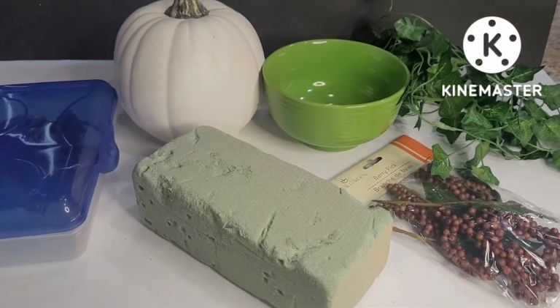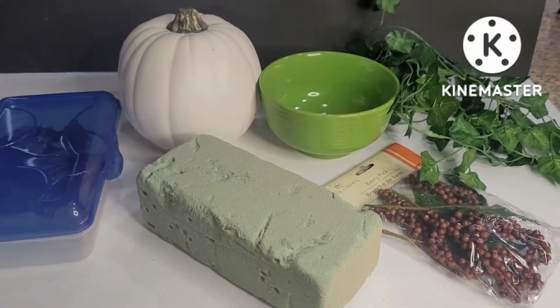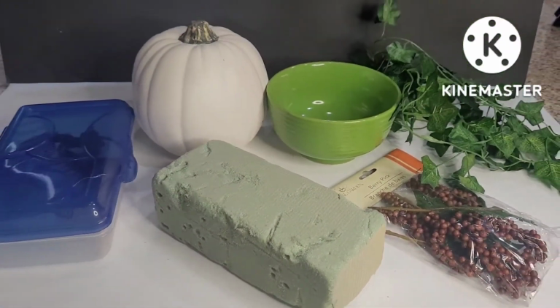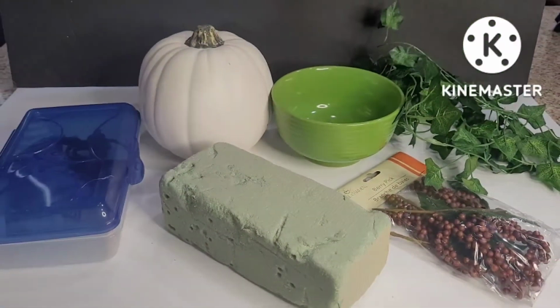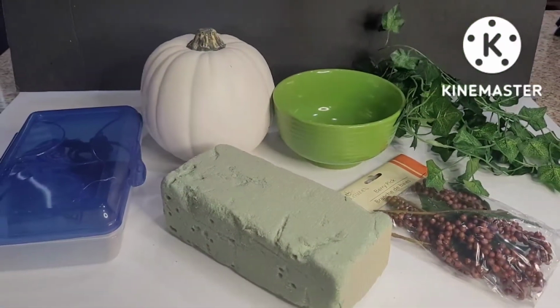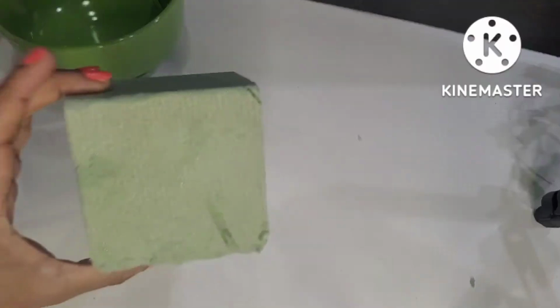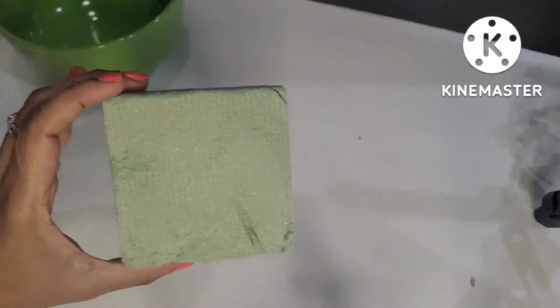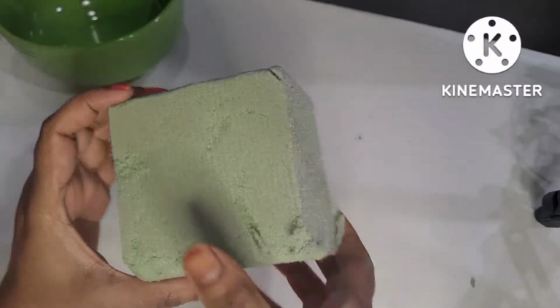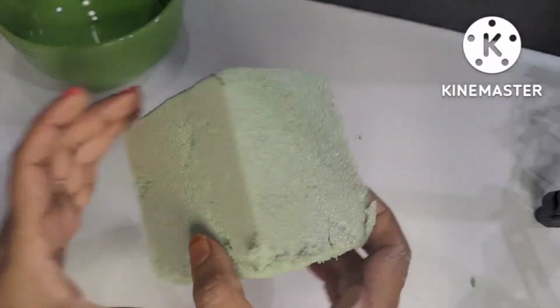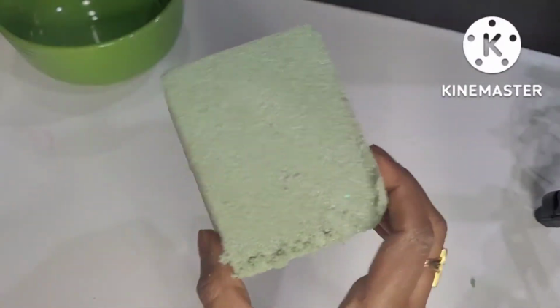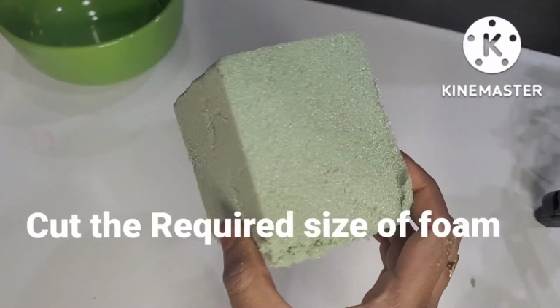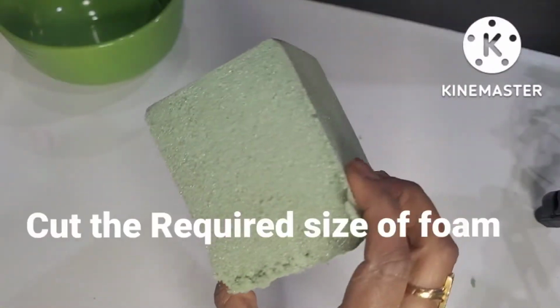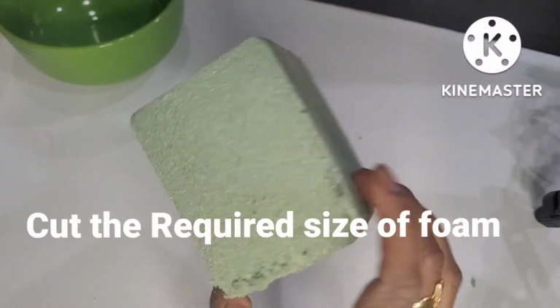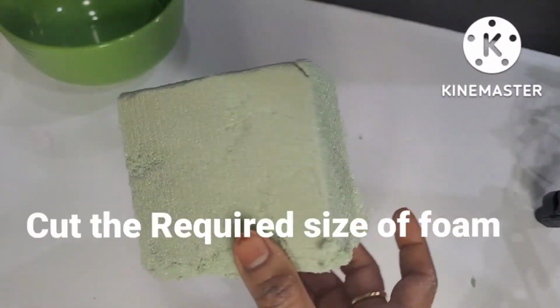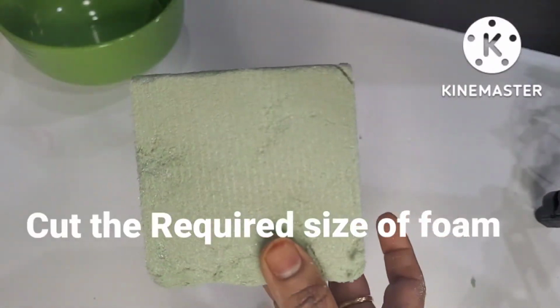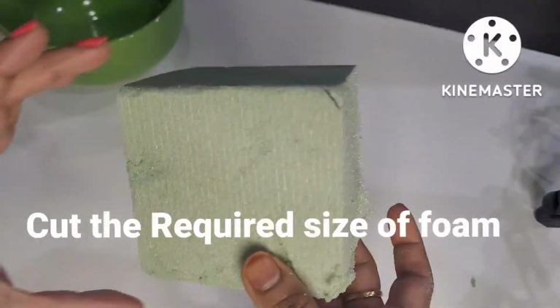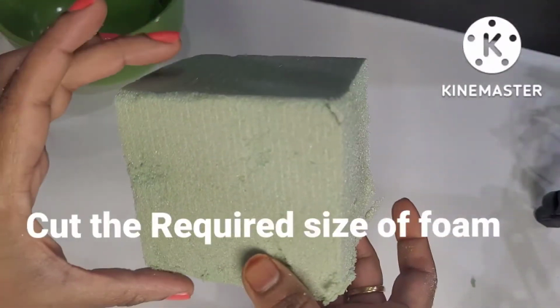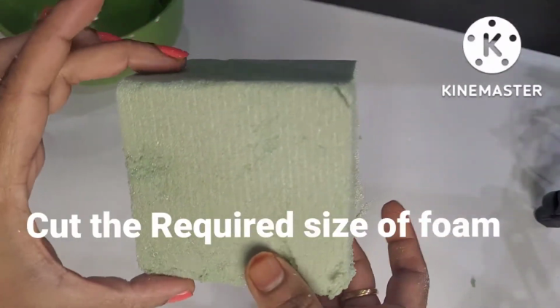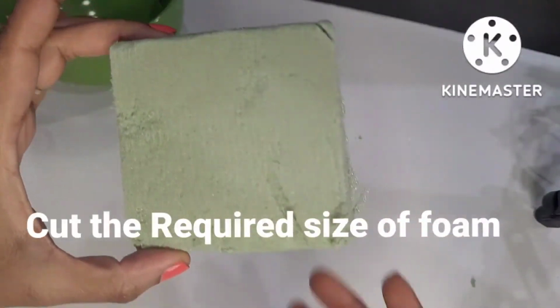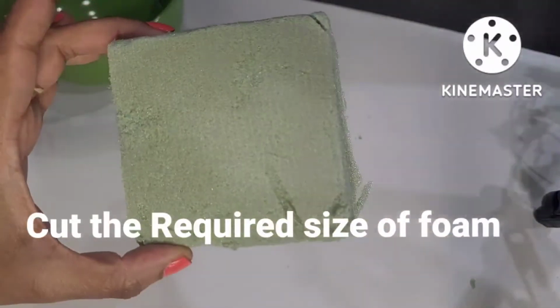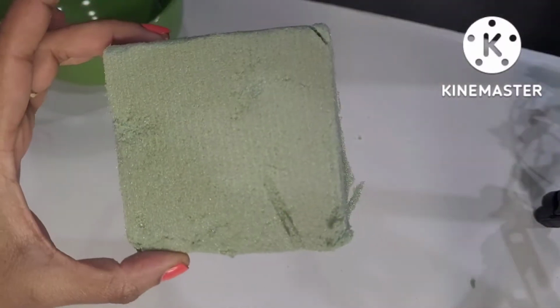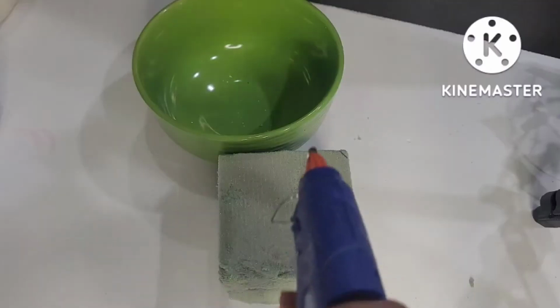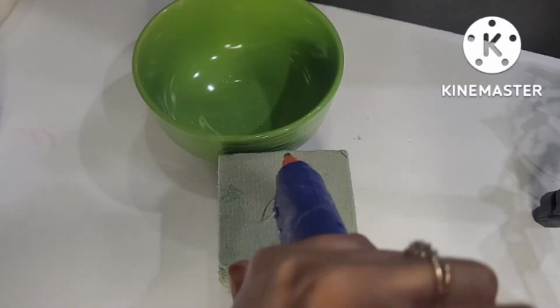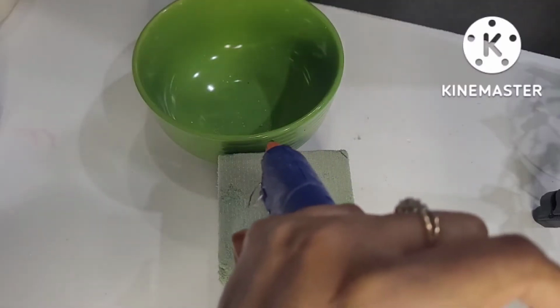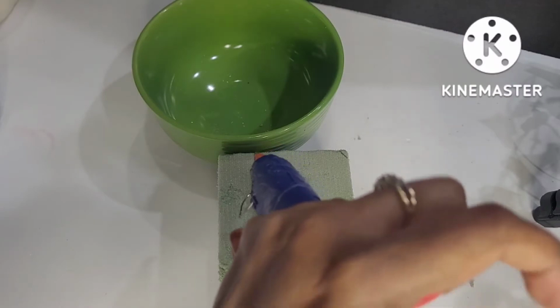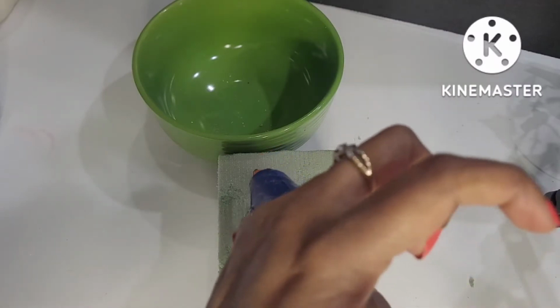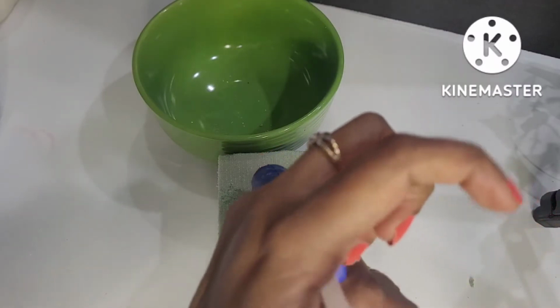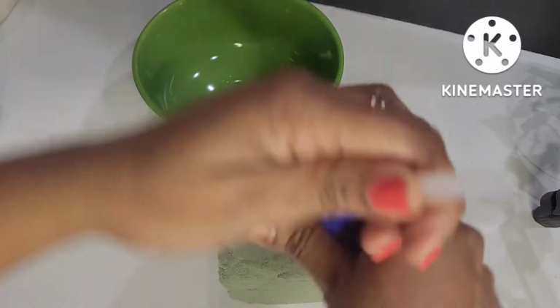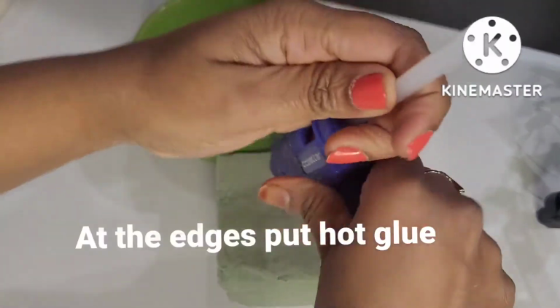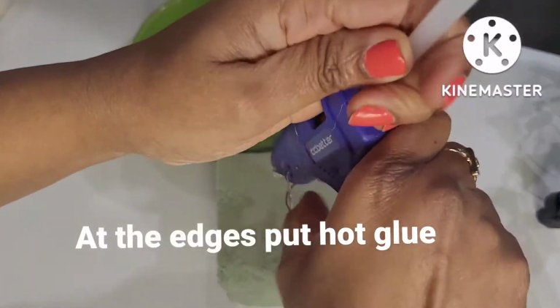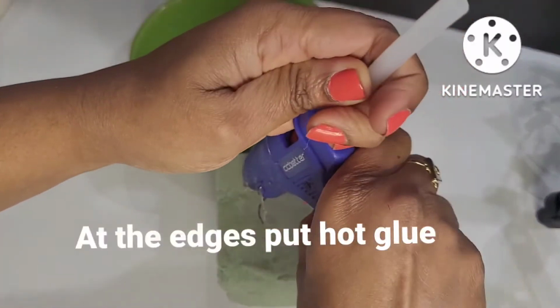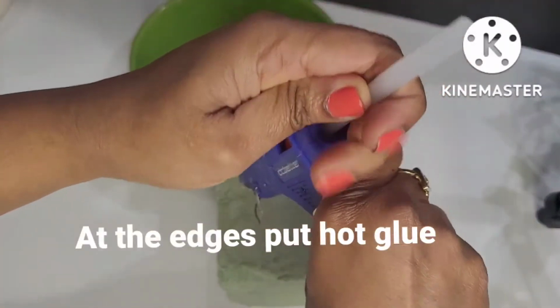First, I am going to use a simple DIY. Now I am going to cut the foam base.